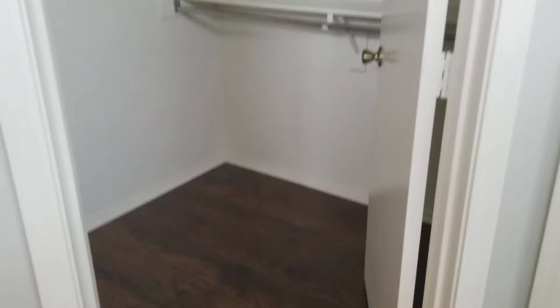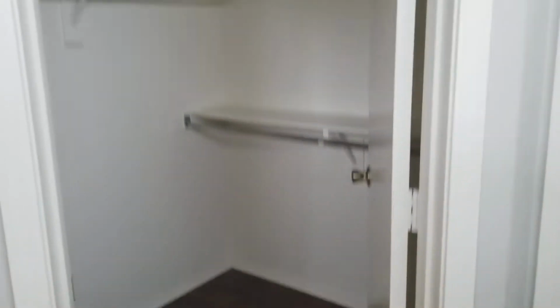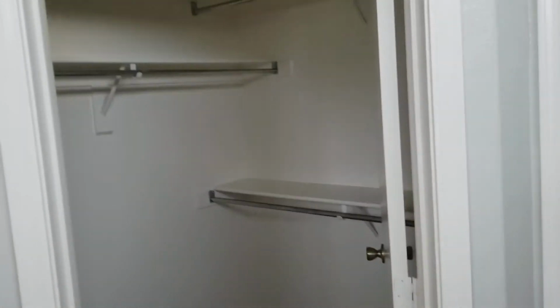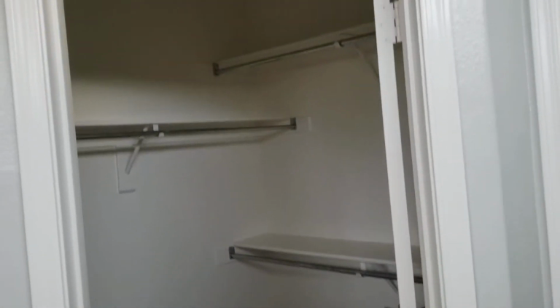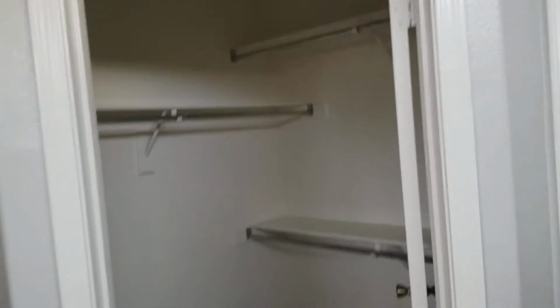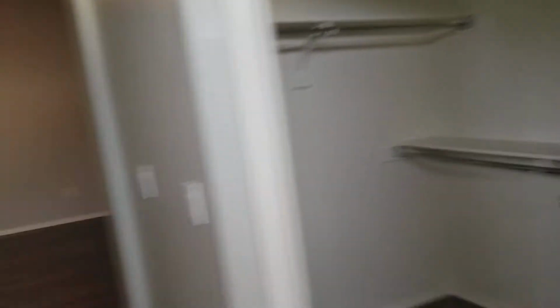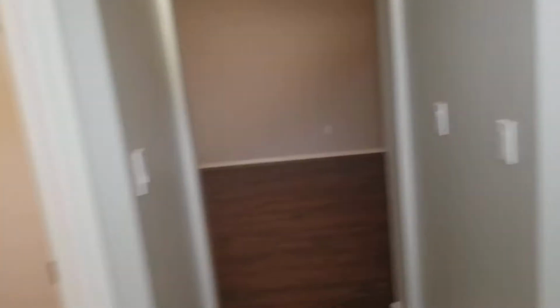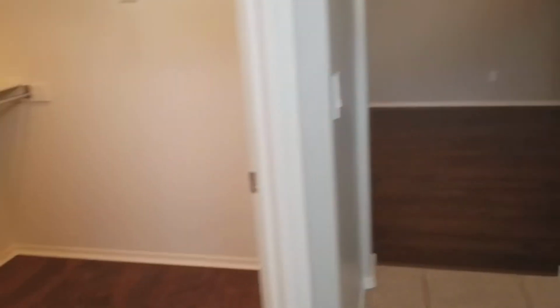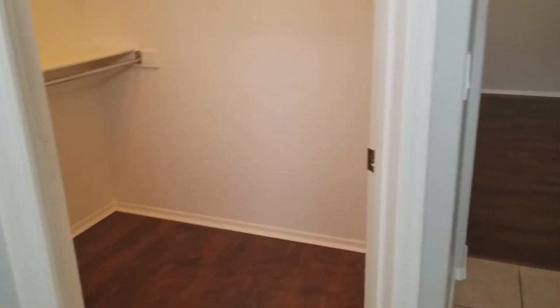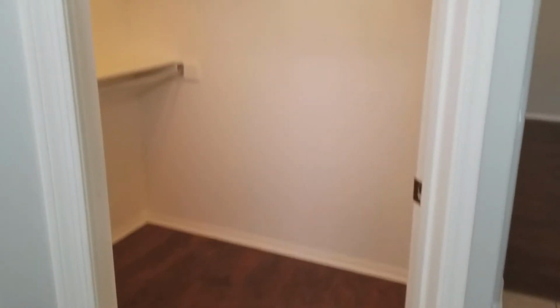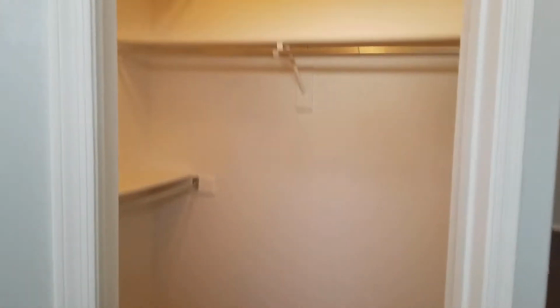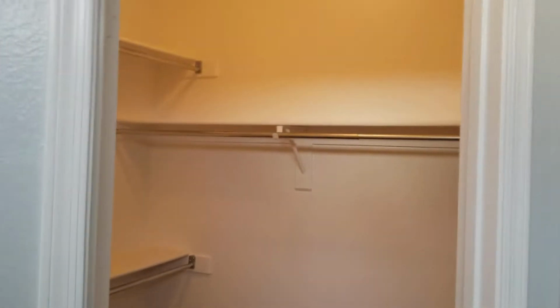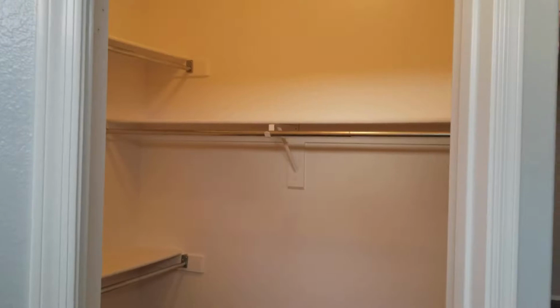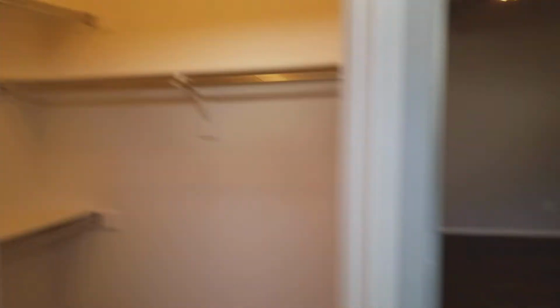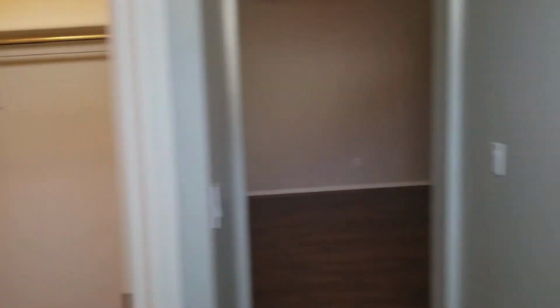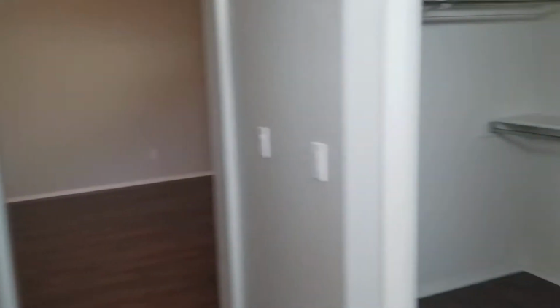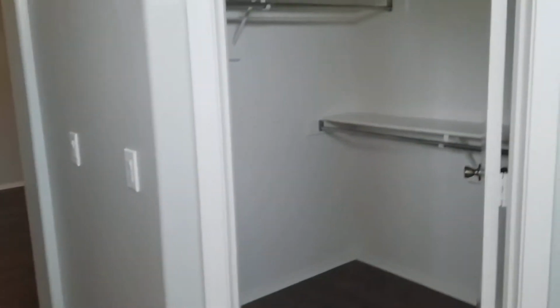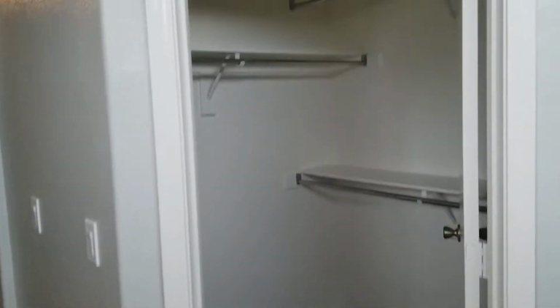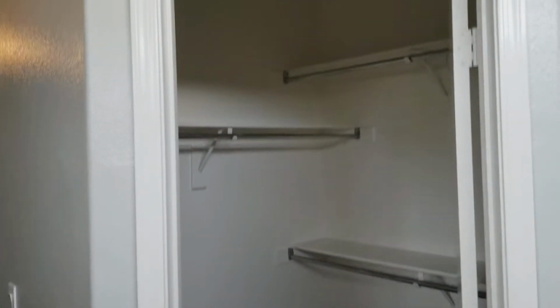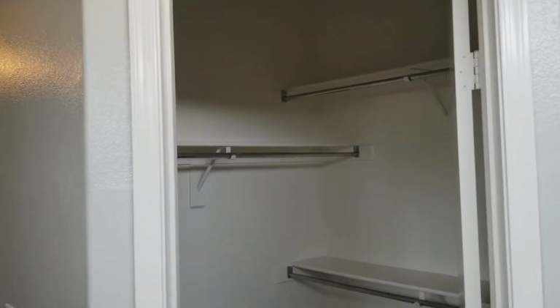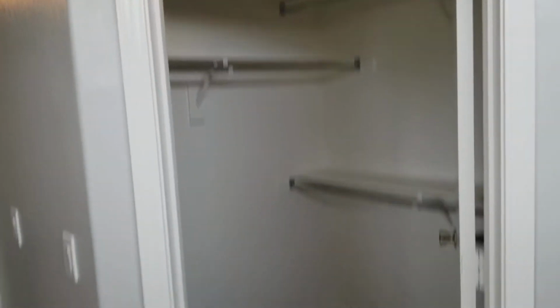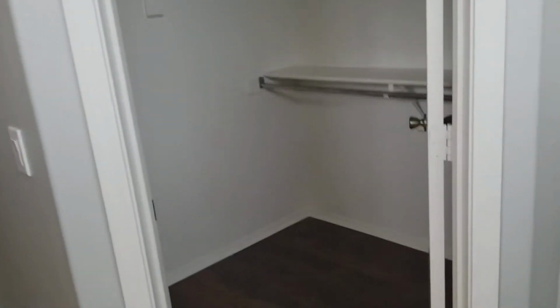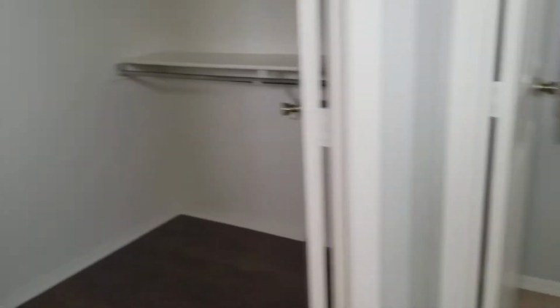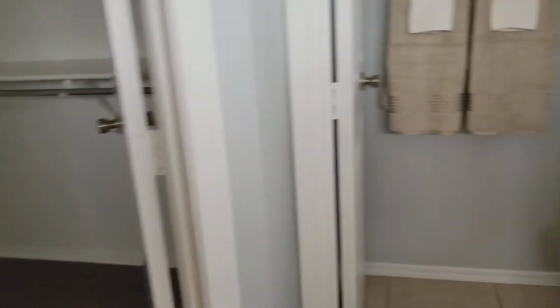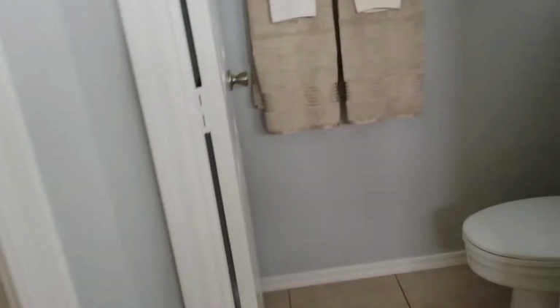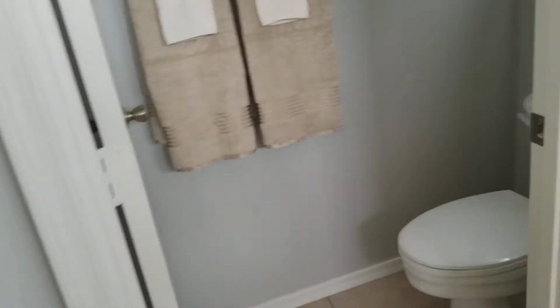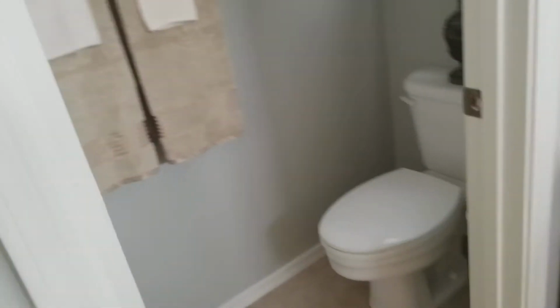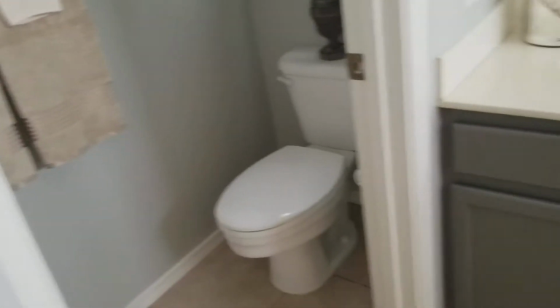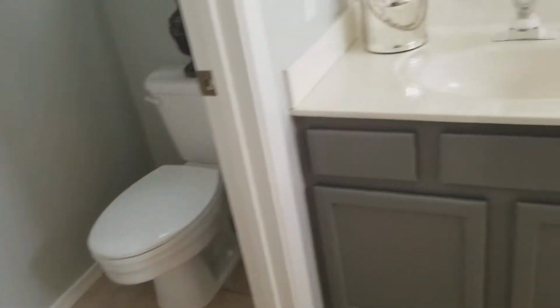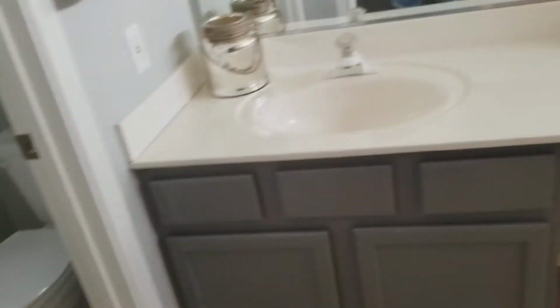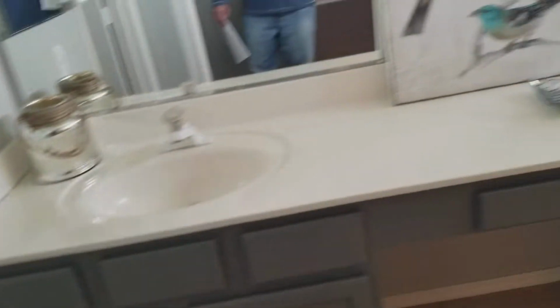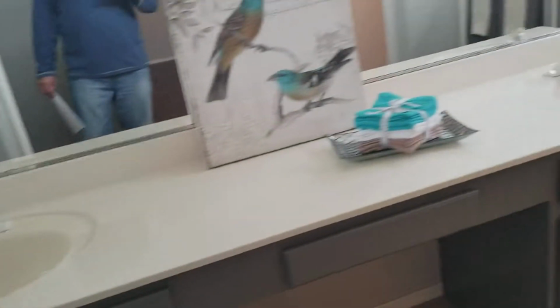Decent sized. Actually hers and hers closet — sorry Steve, you can find a drawer somewhere, but they're usually hers and hers. Water closet. All the paint — this is just freshly done.